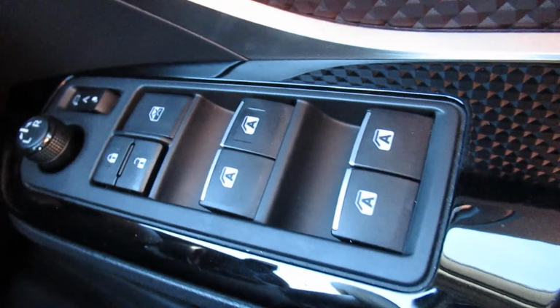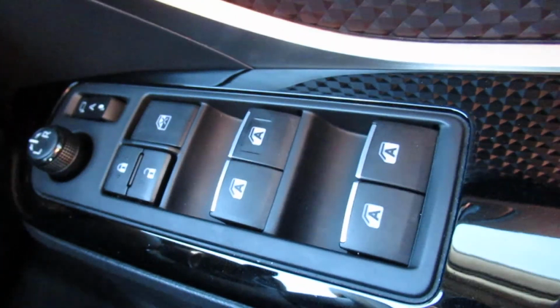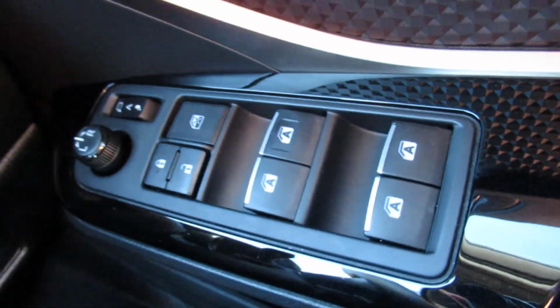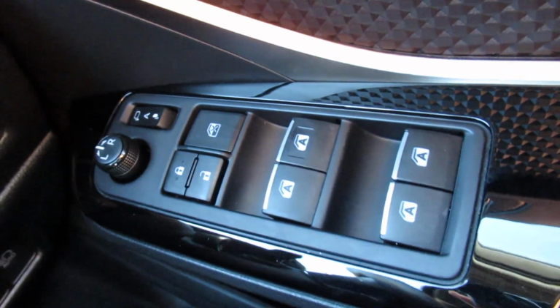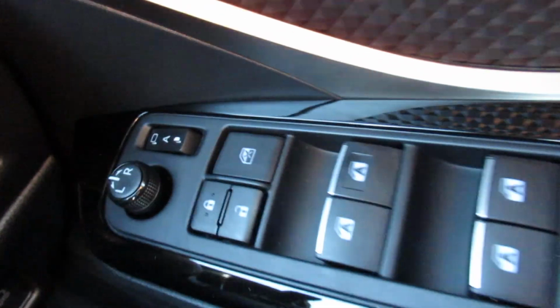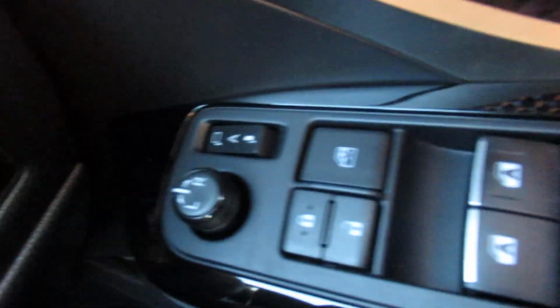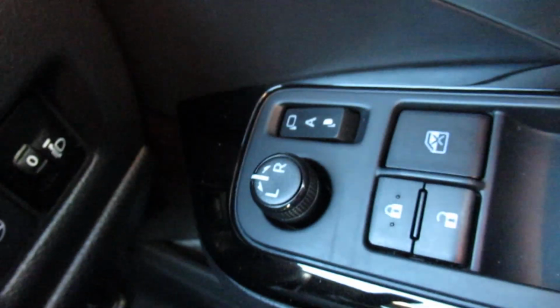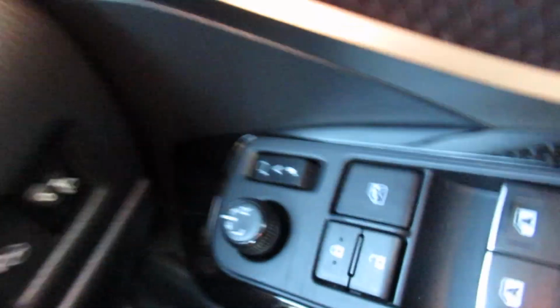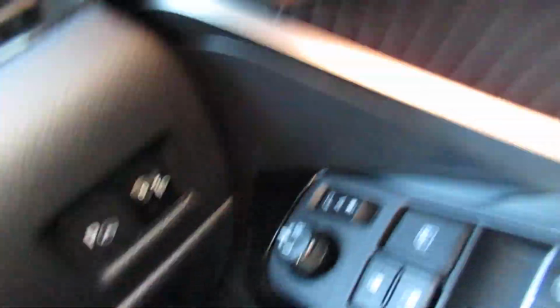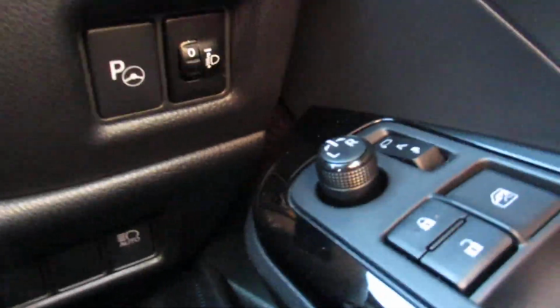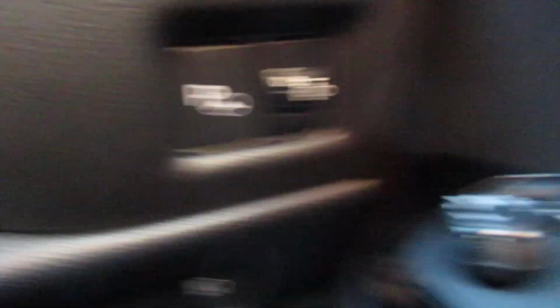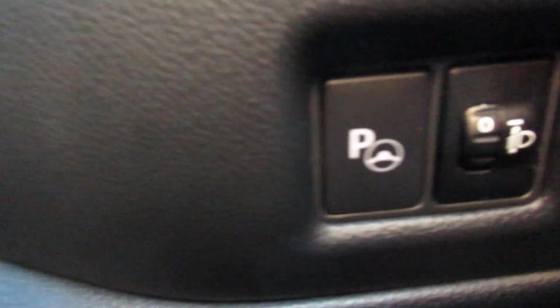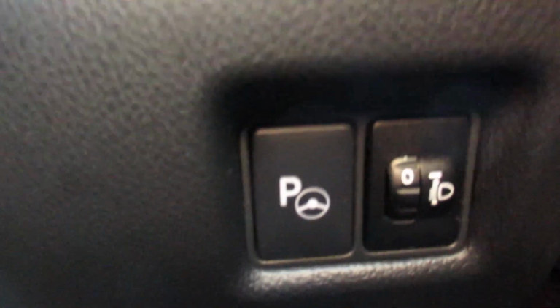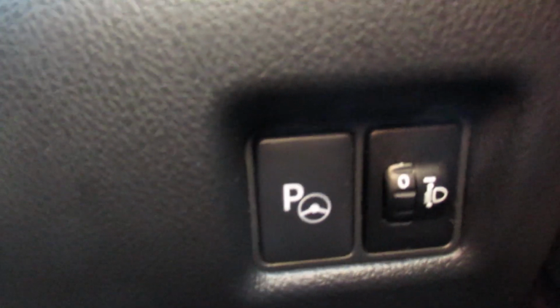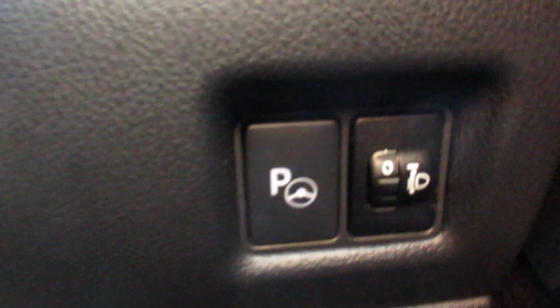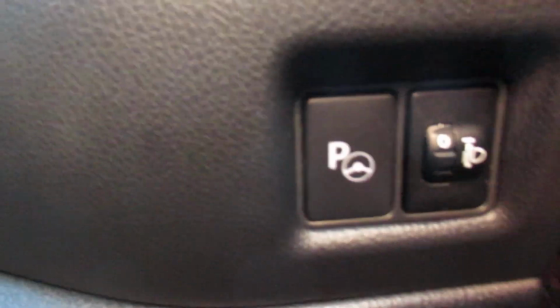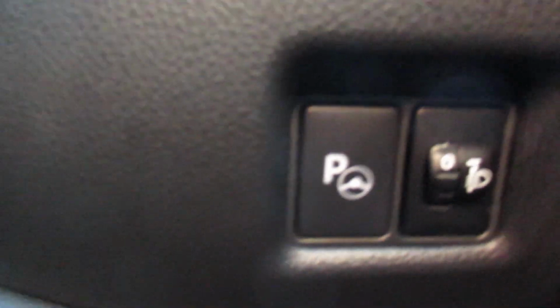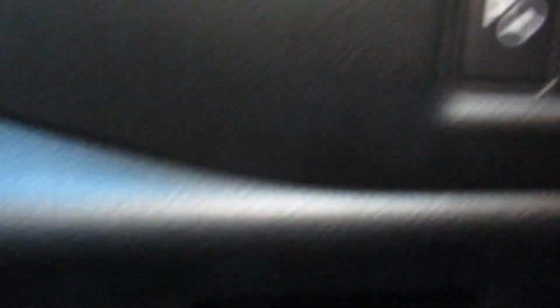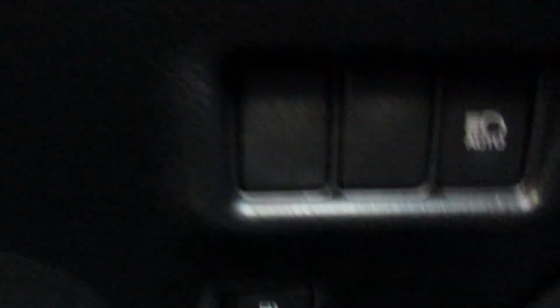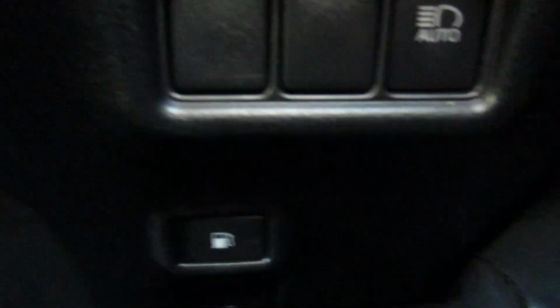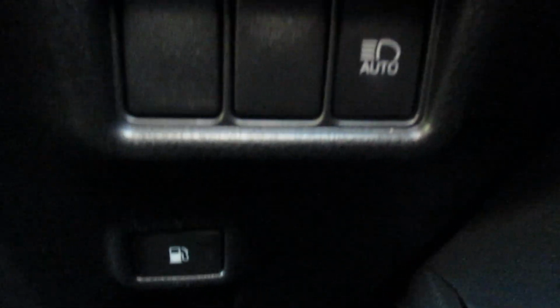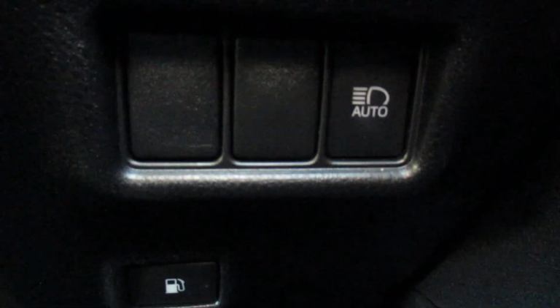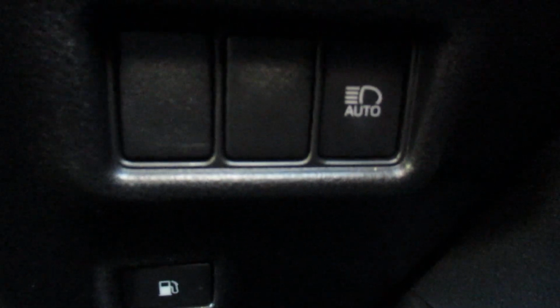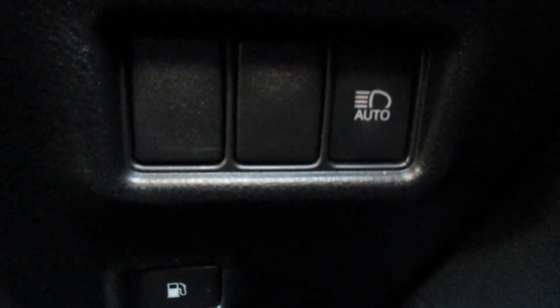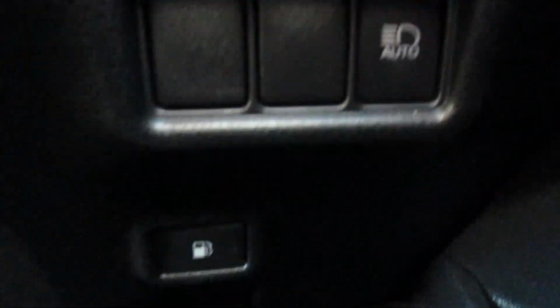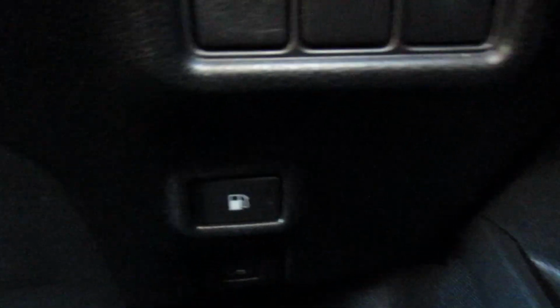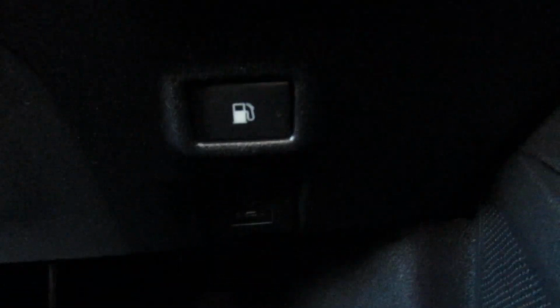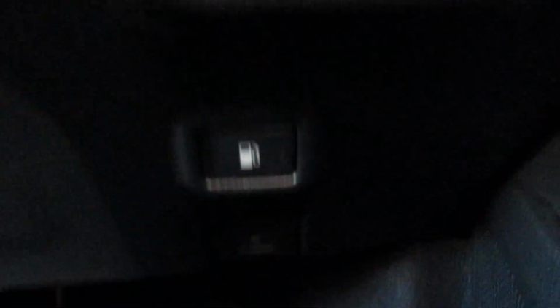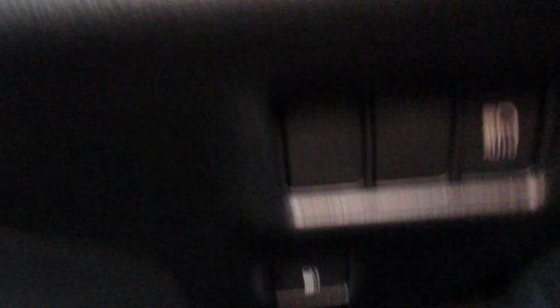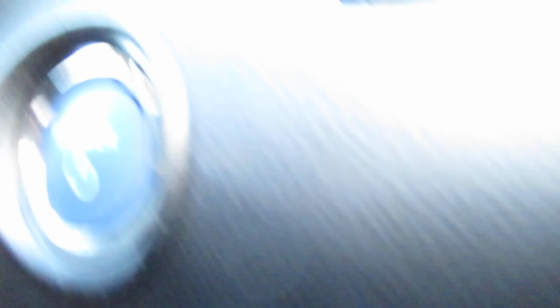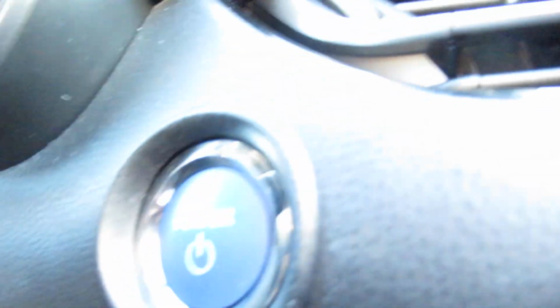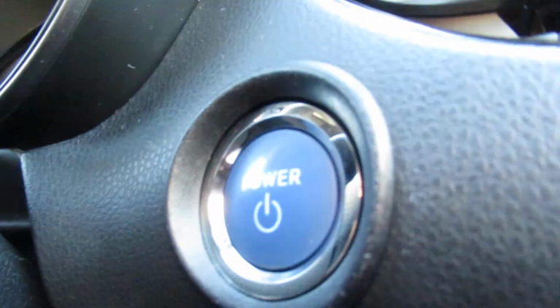There are all your controls for your windows and wing mirrors. It does have park assist on this, which is quite handy. And your light and fuel cap button, and there is your power.